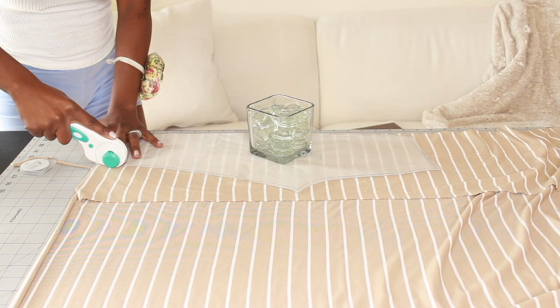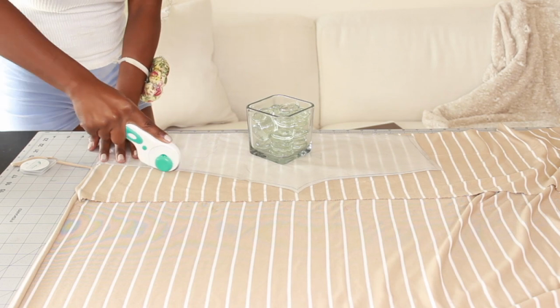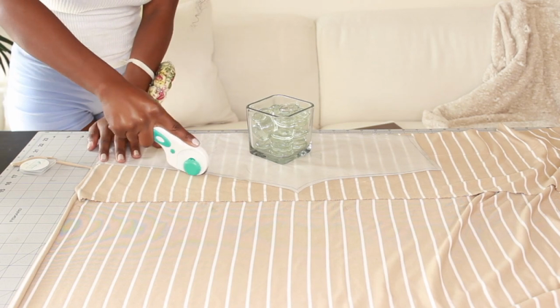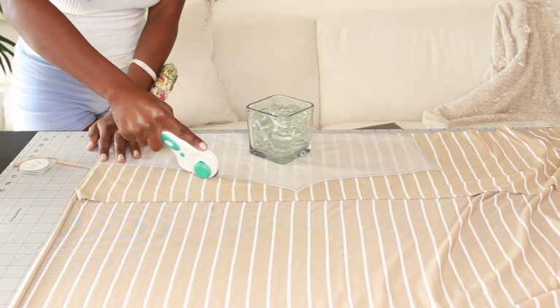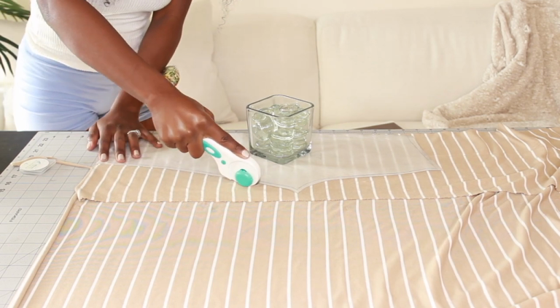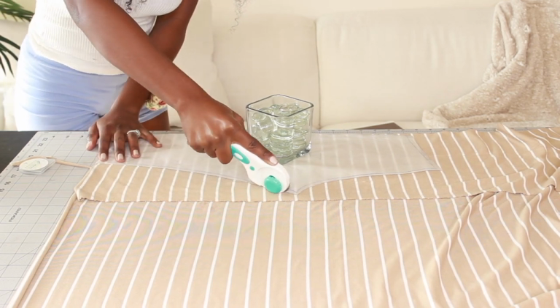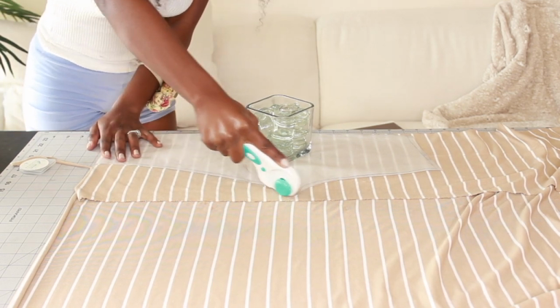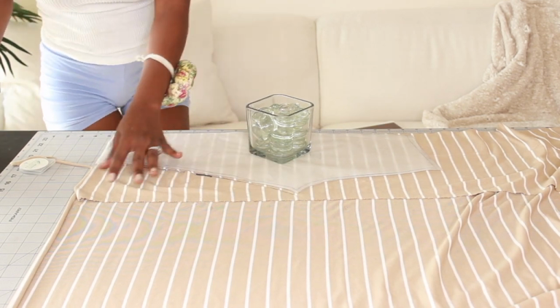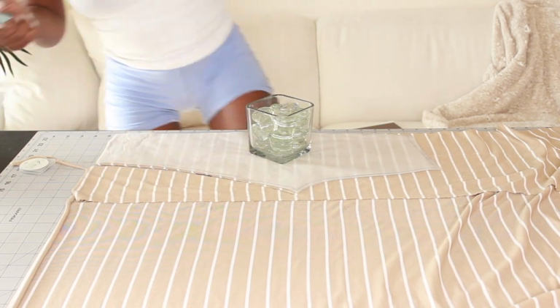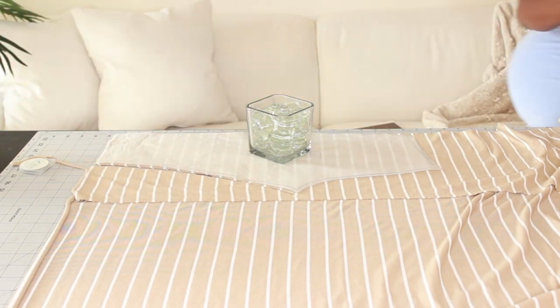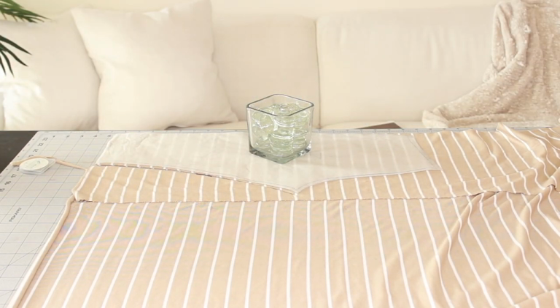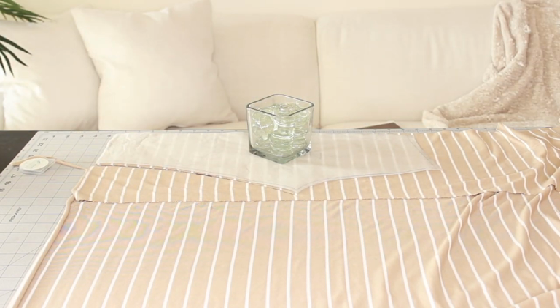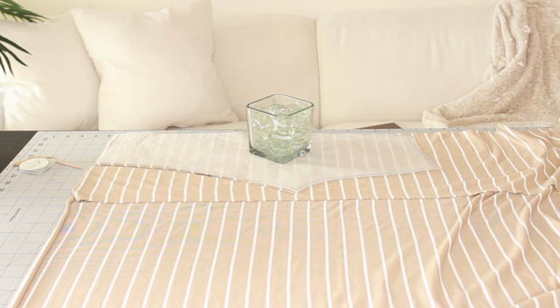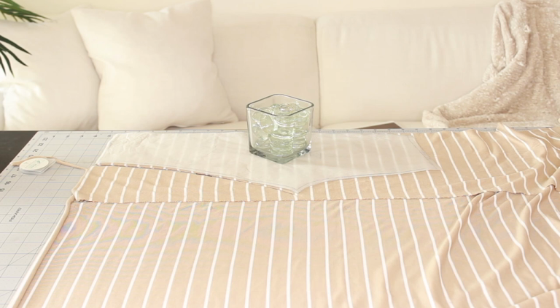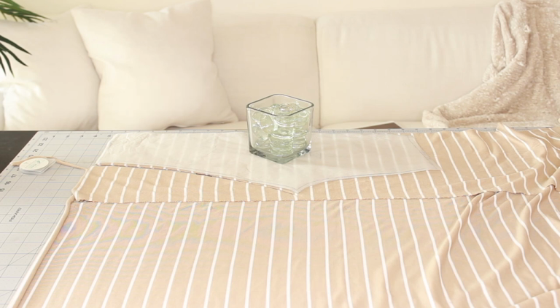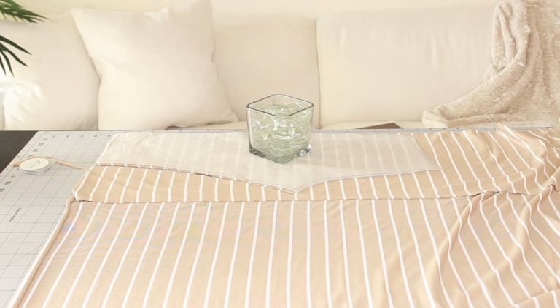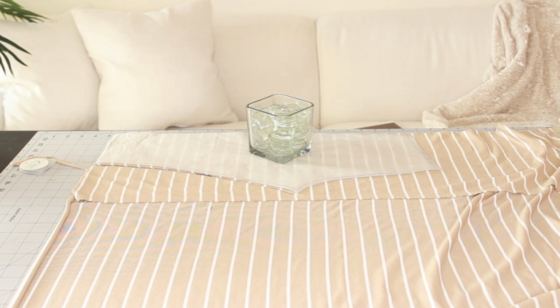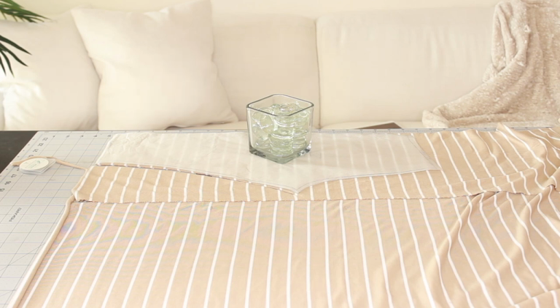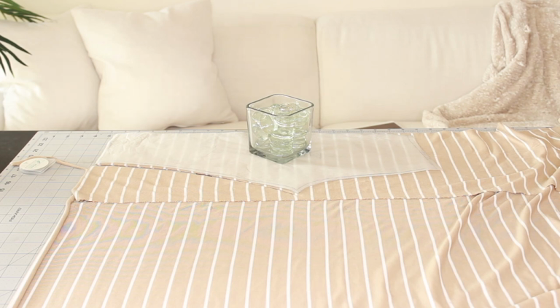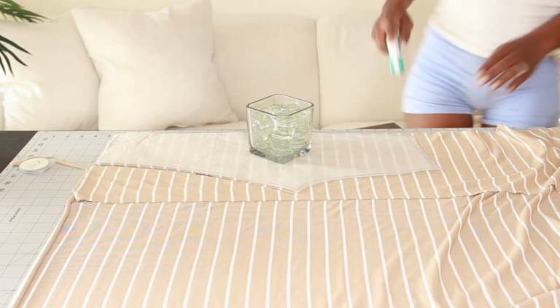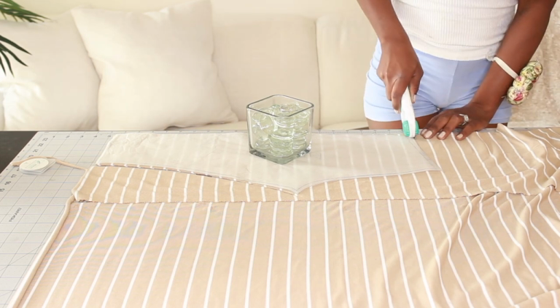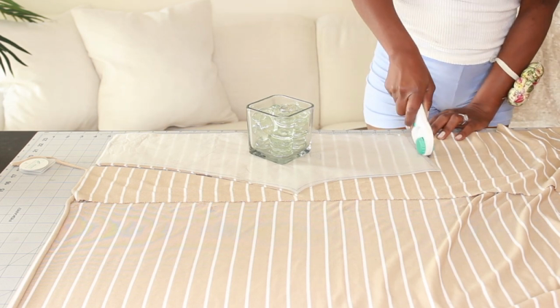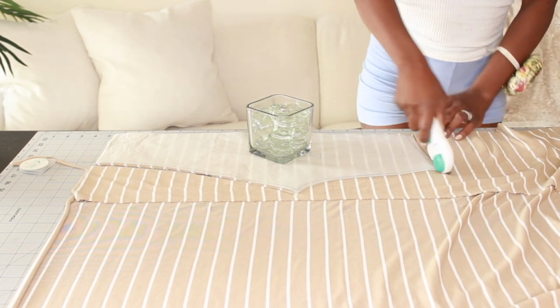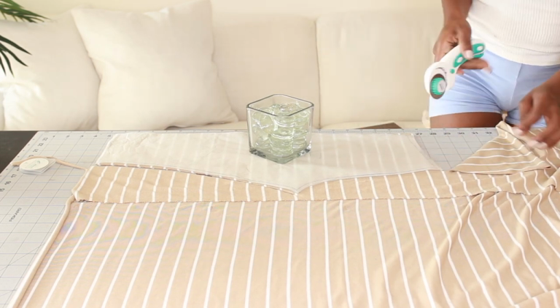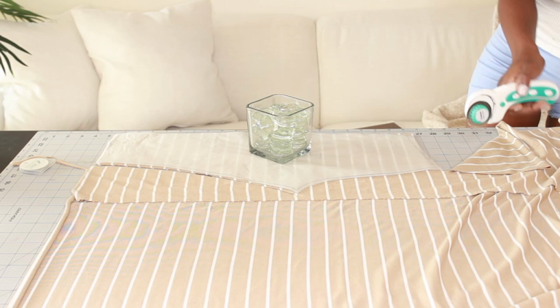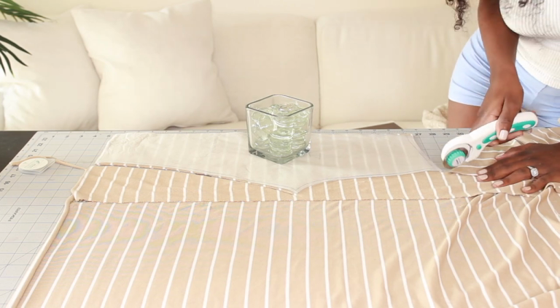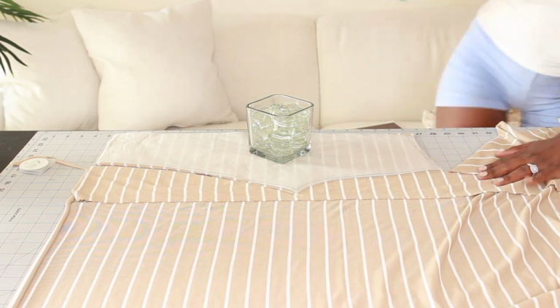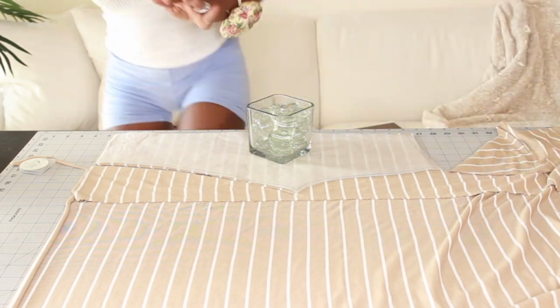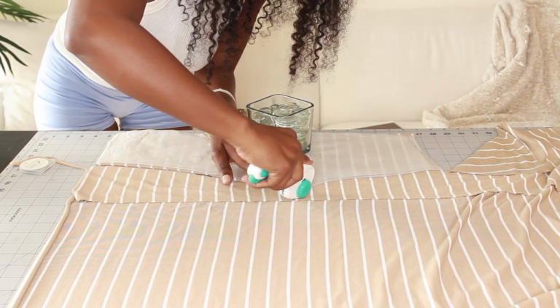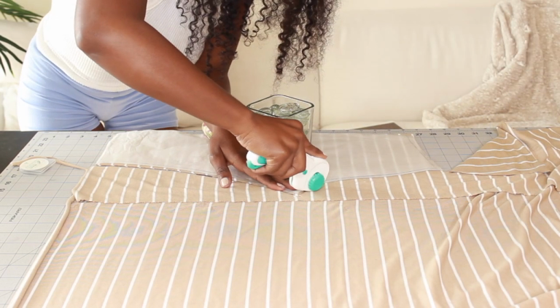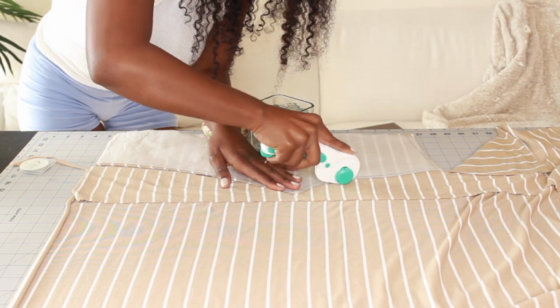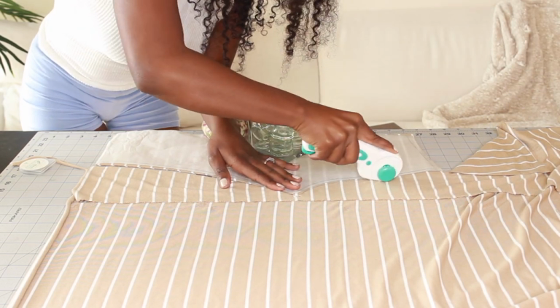Now it's time to cut the pattern out of the fabric. When you're doing this part, you have to make sure that you cut your fabric on to the fold. Because when you open up your fabric, it will account for a full left and right side of your leggings.